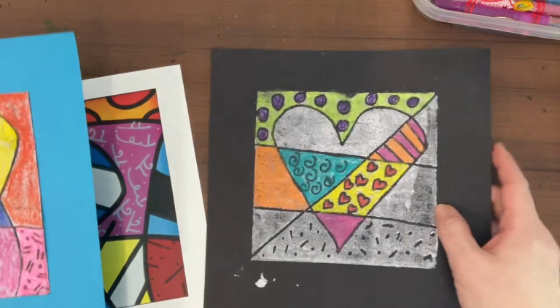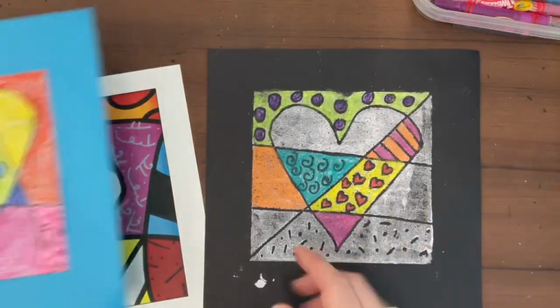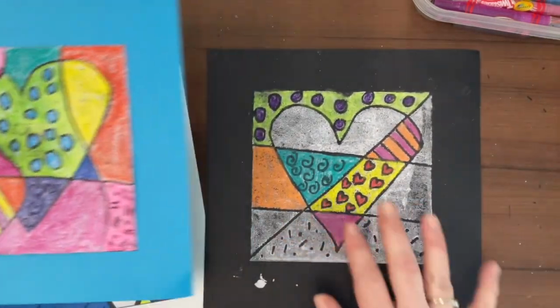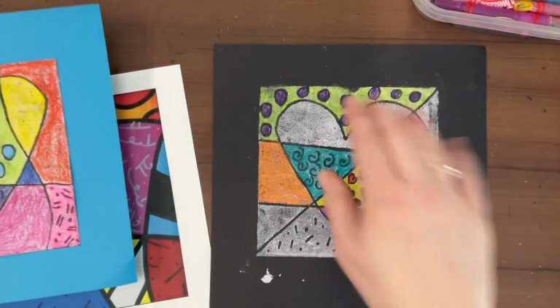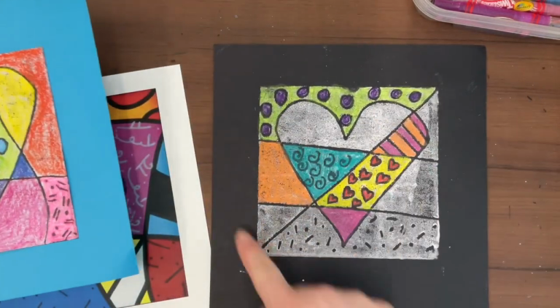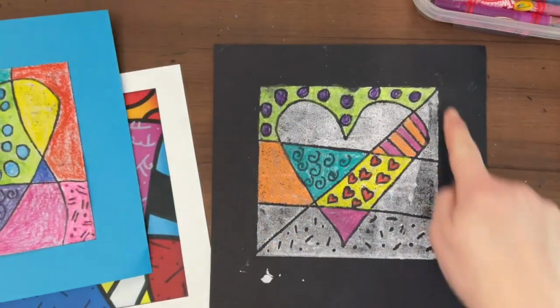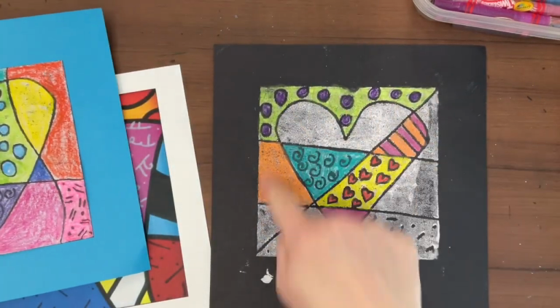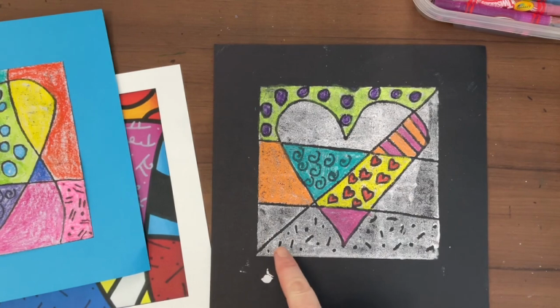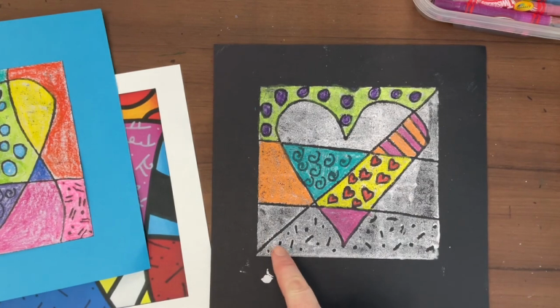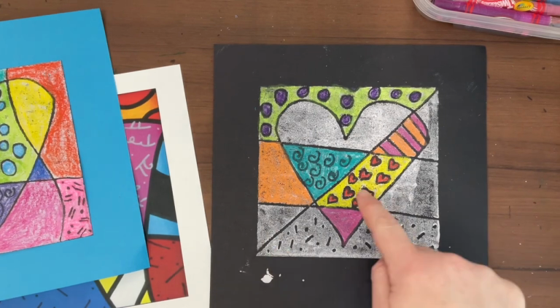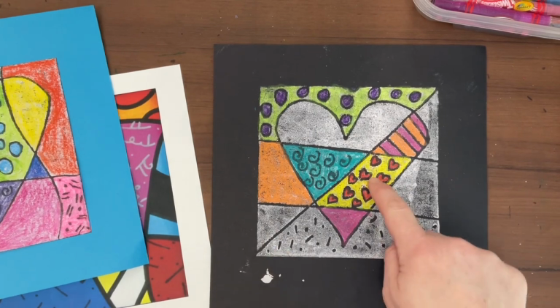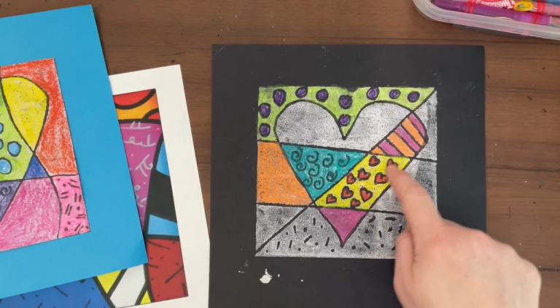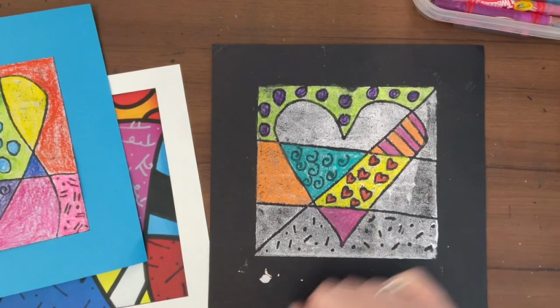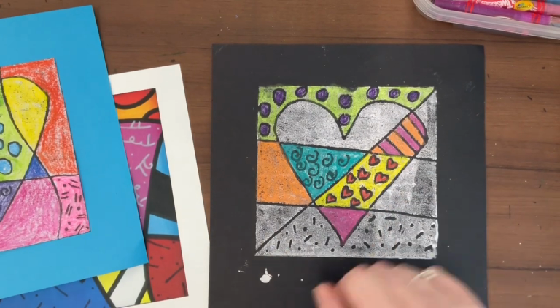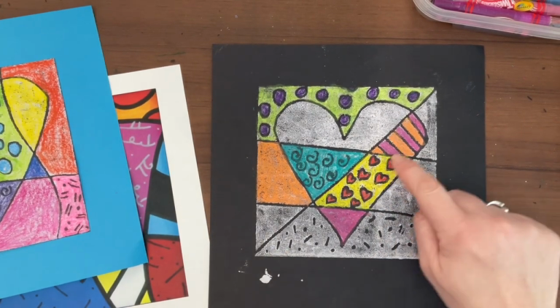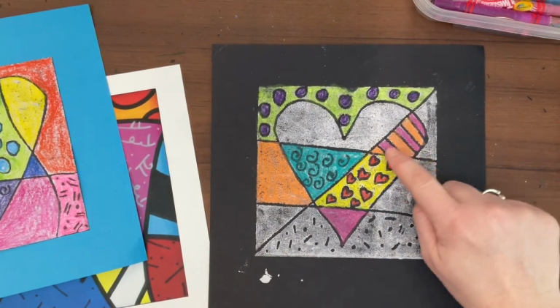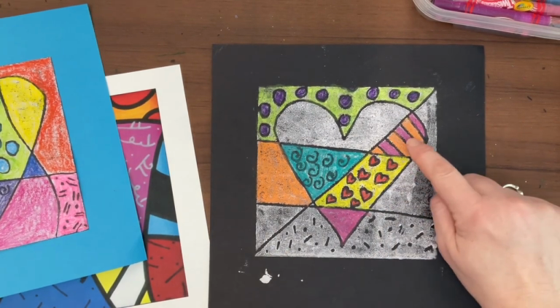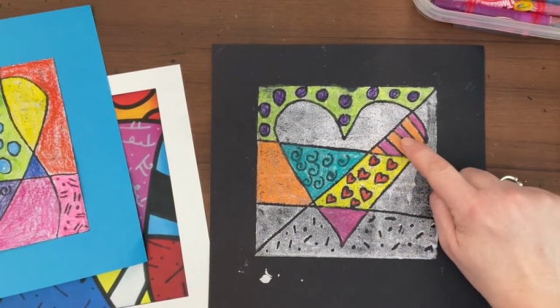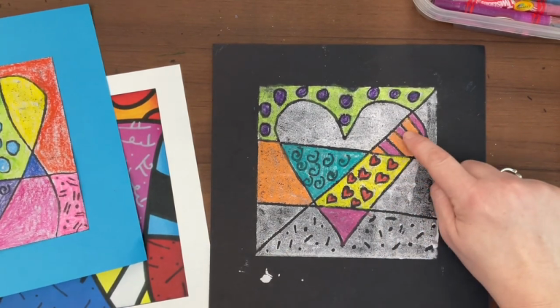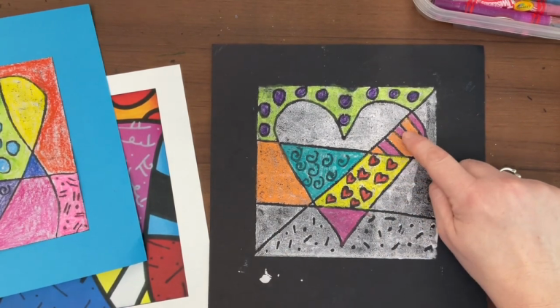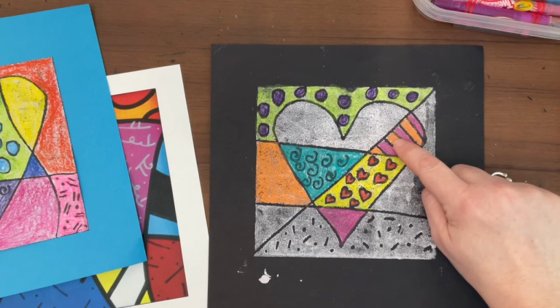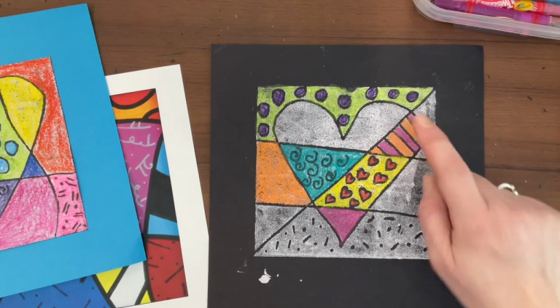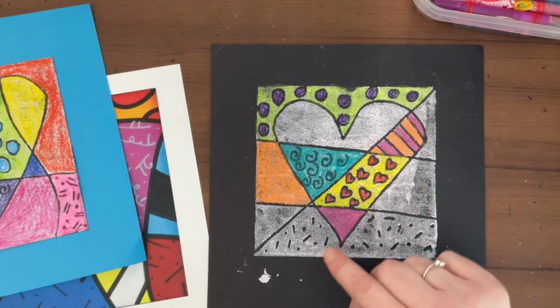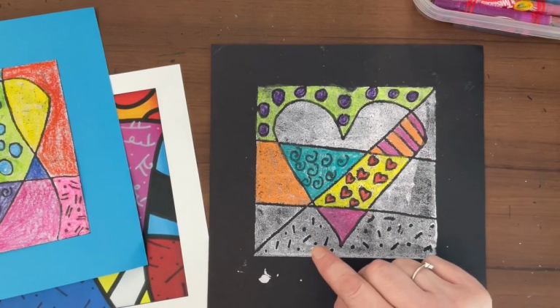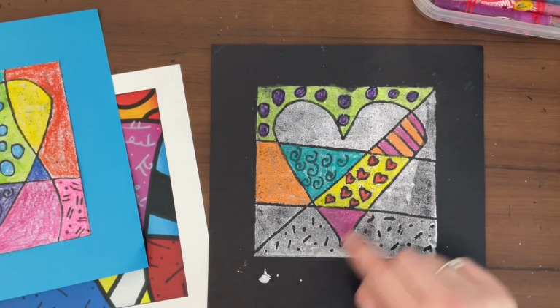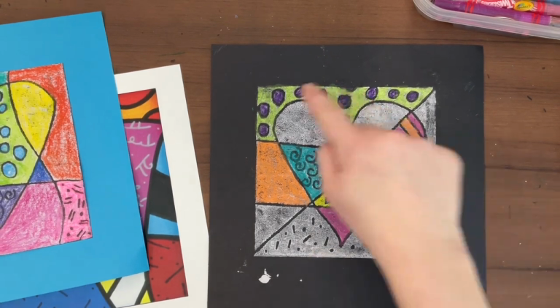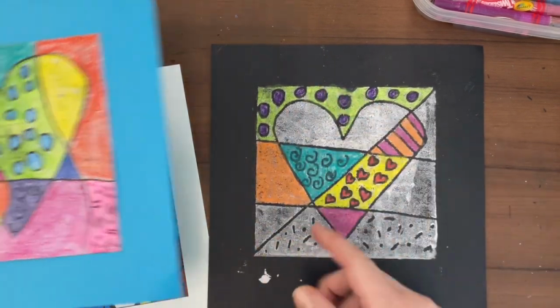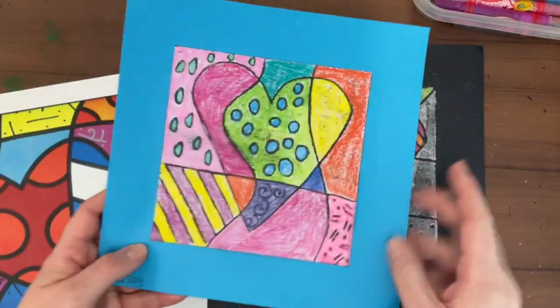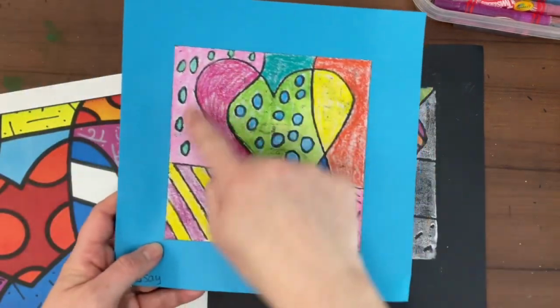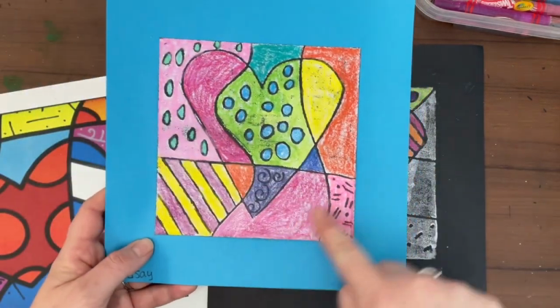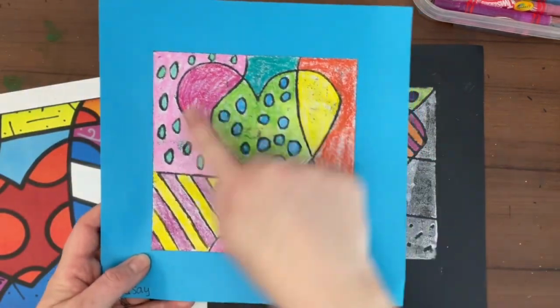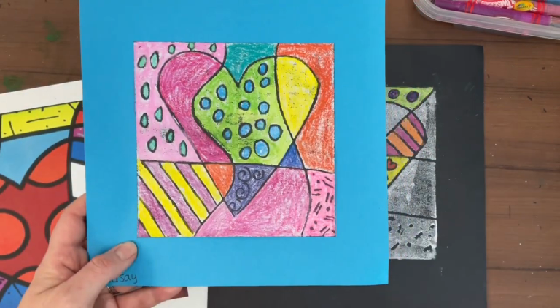So your goal today is to do your best three-star coloring, make each part a different color, and when it's a pattern, use two colors — not one. Every space should be colored, just like you see in this example.